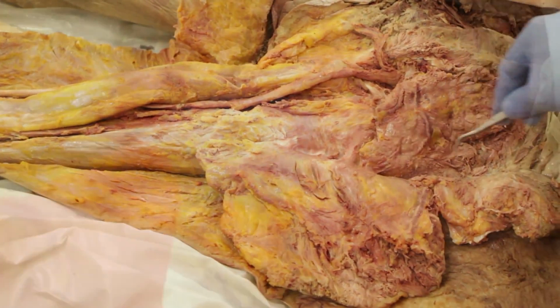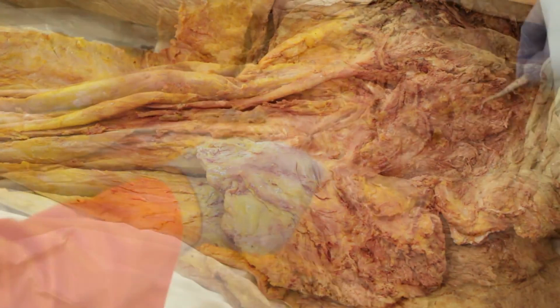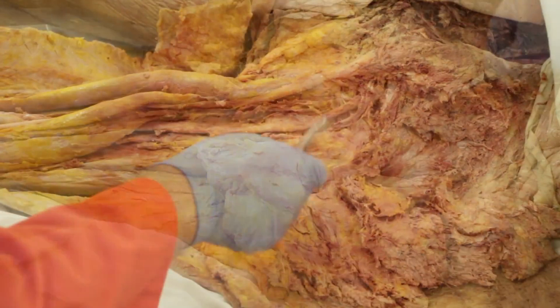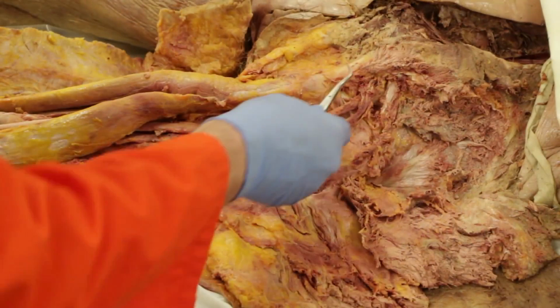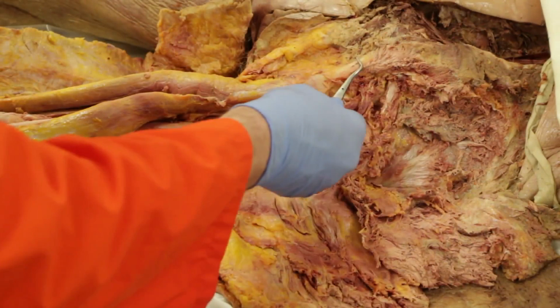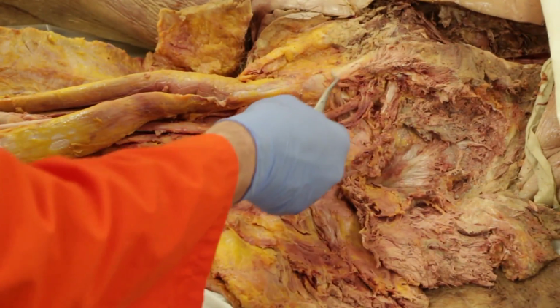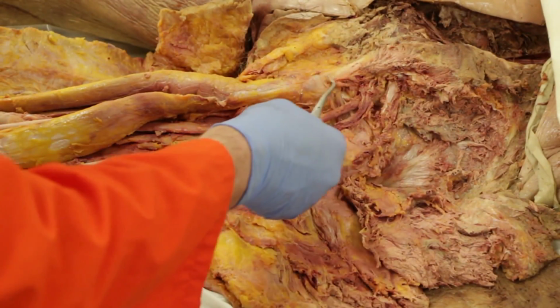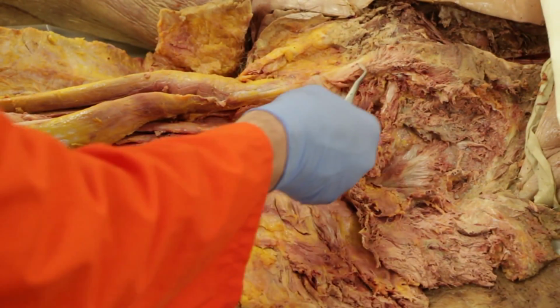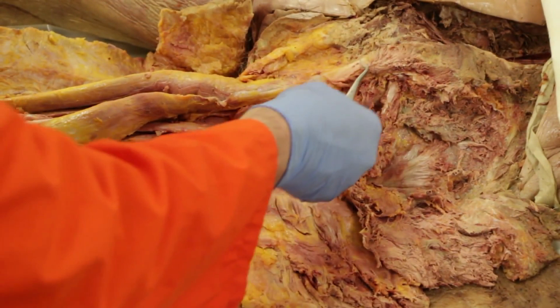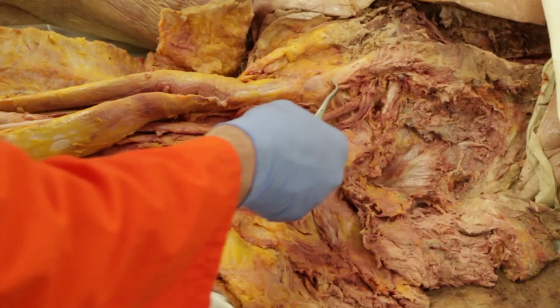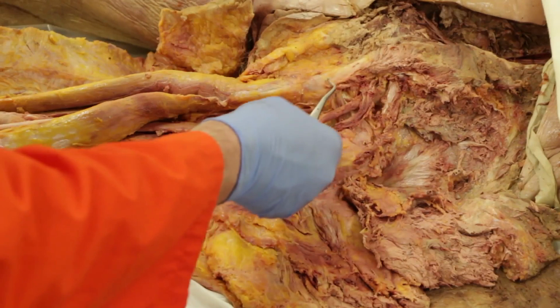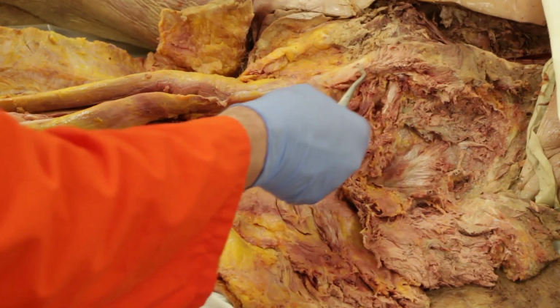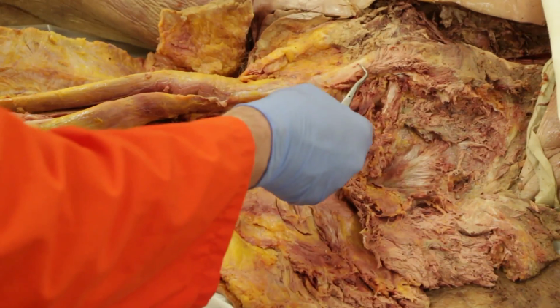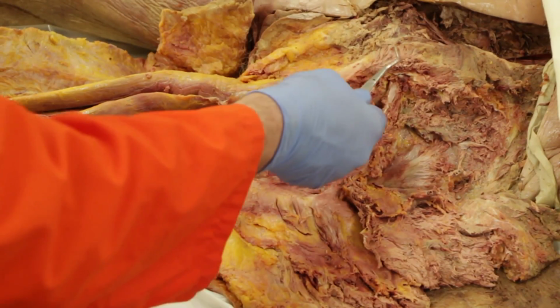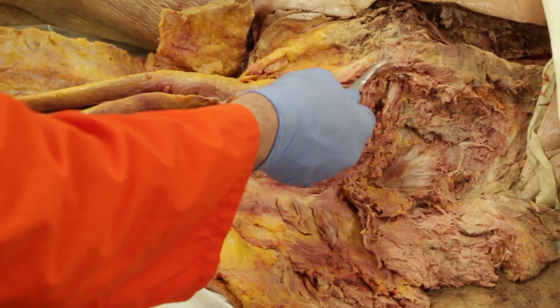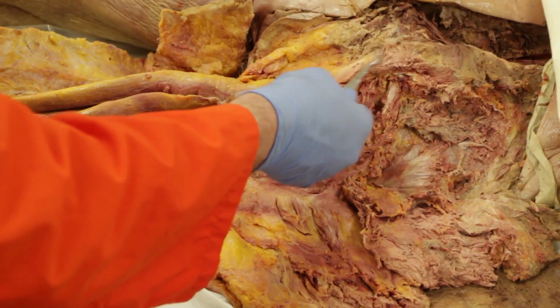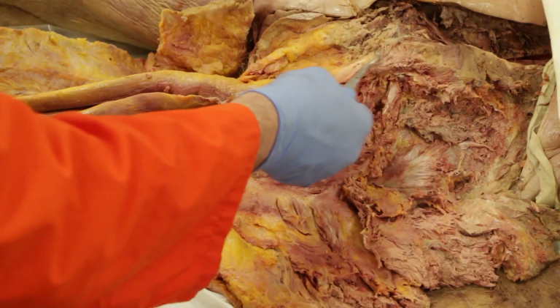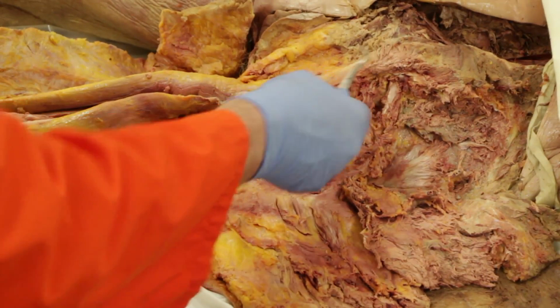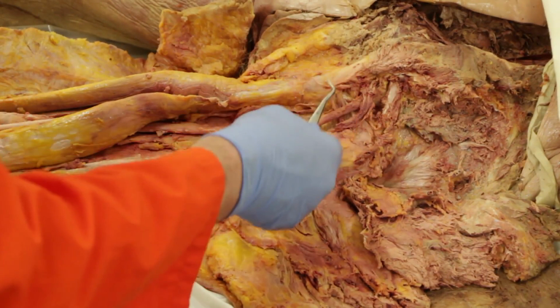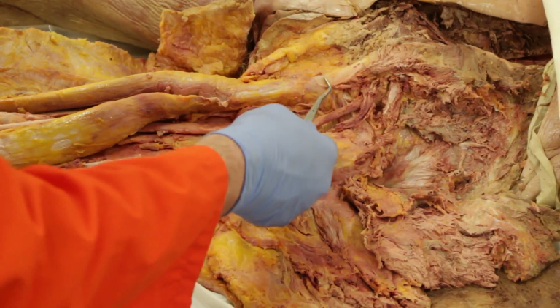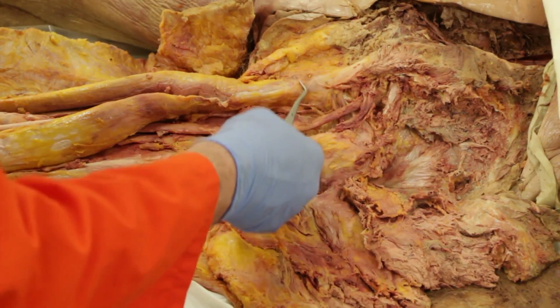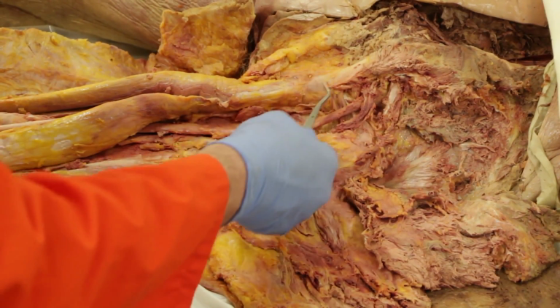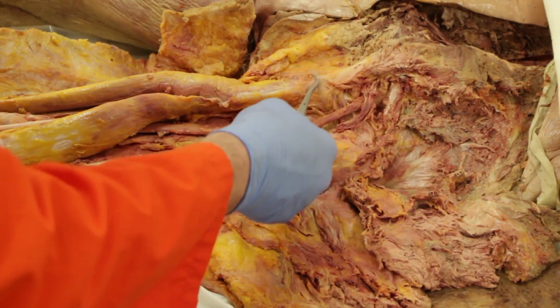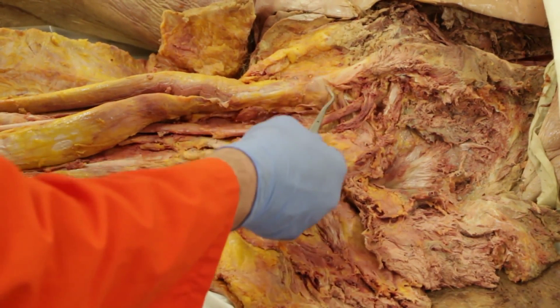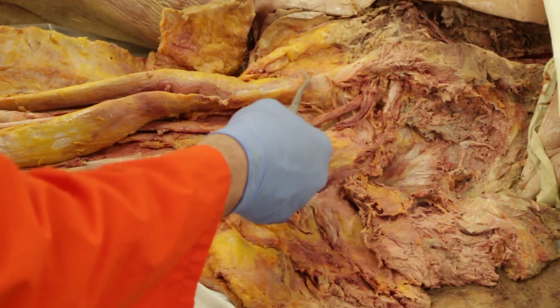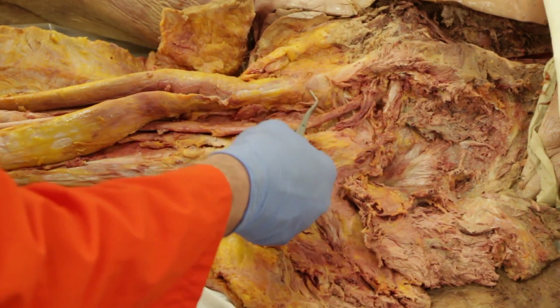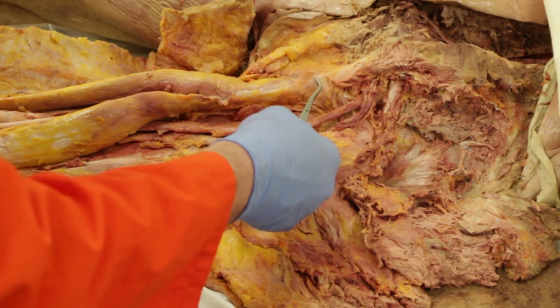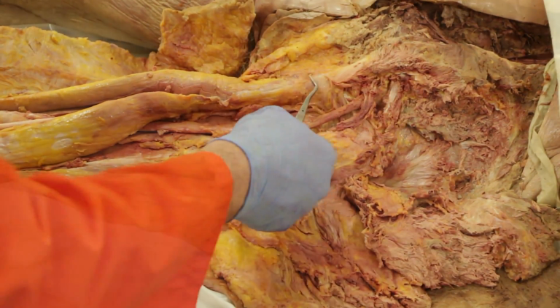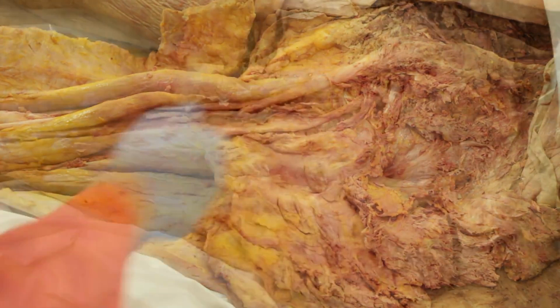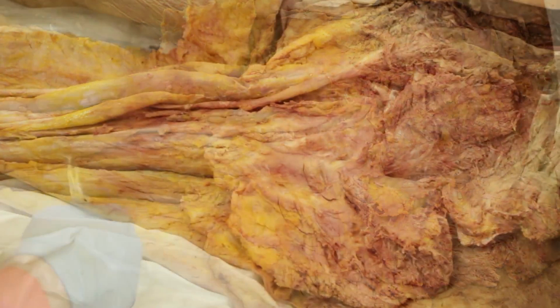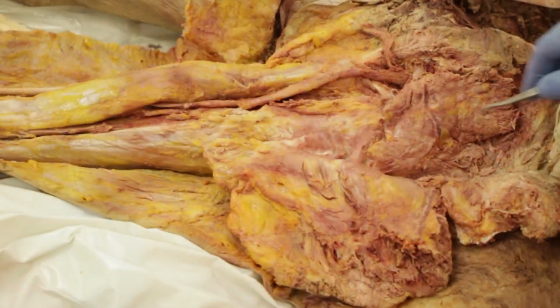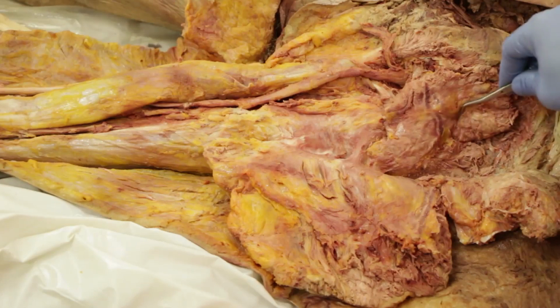Note the sacrotuberous ligament — here is an important landmark running from the sacrum out to the ischial tuberosity.